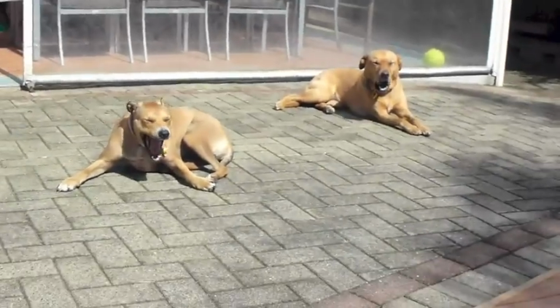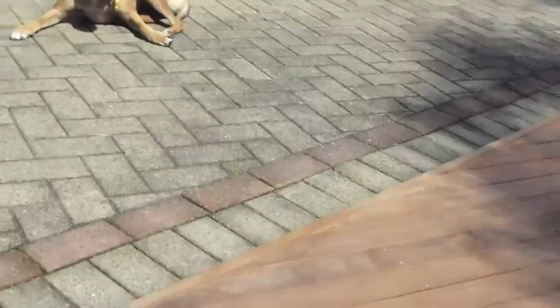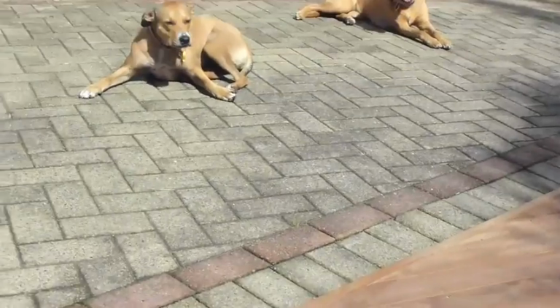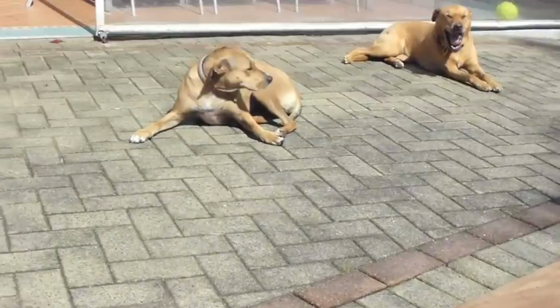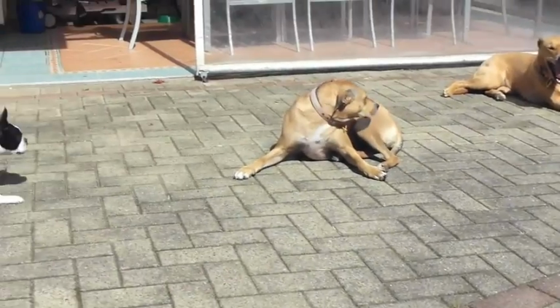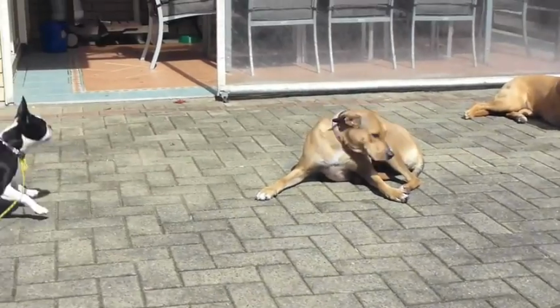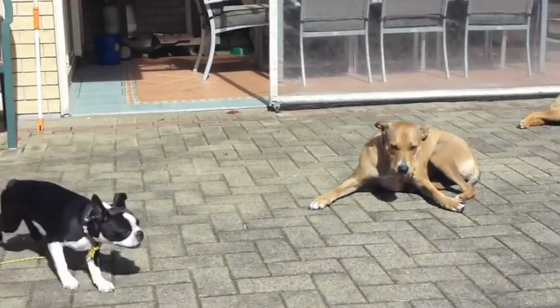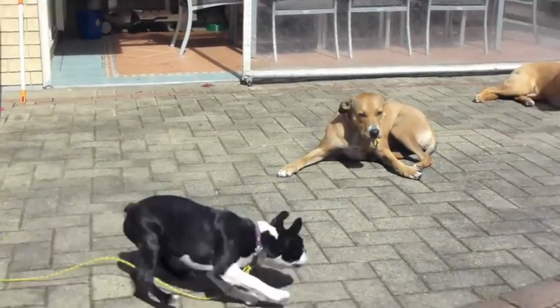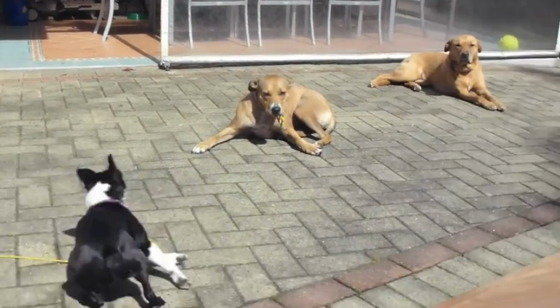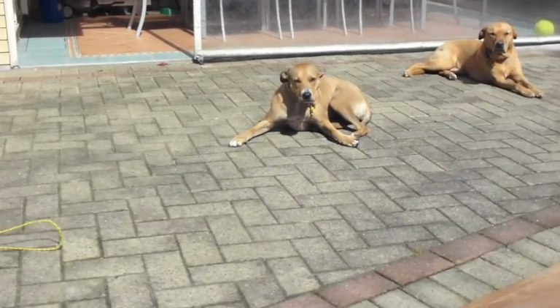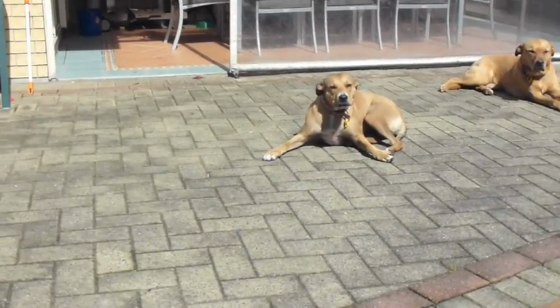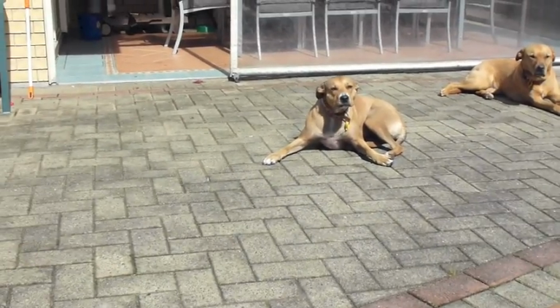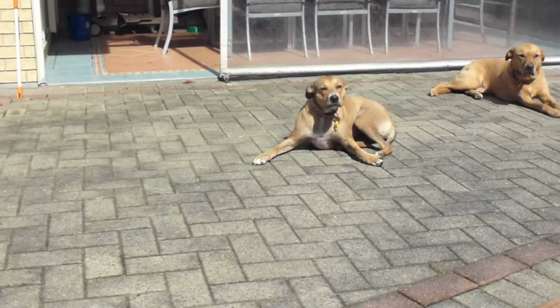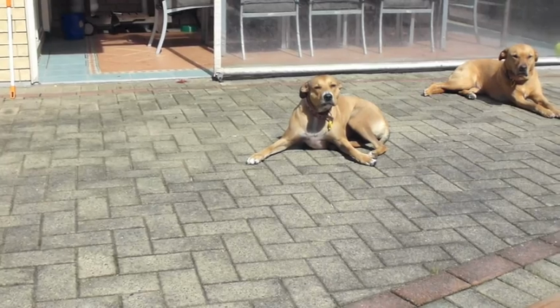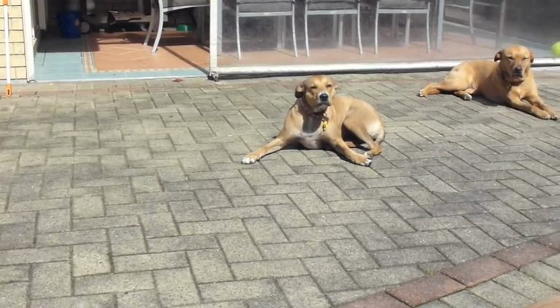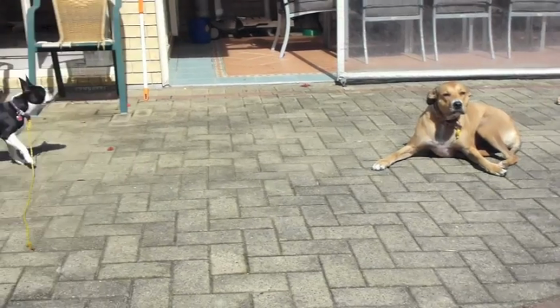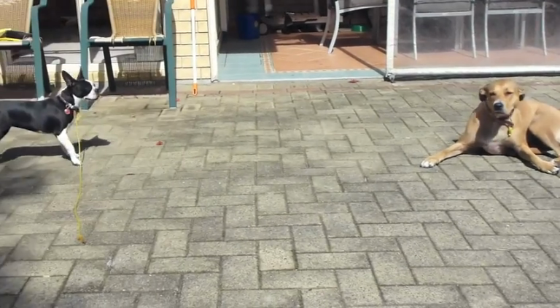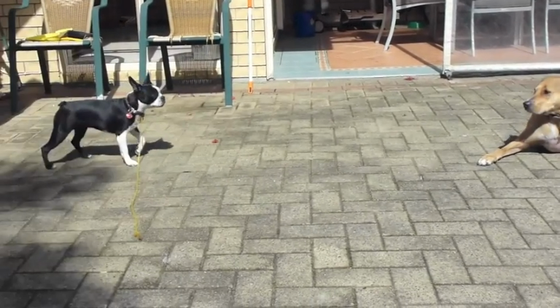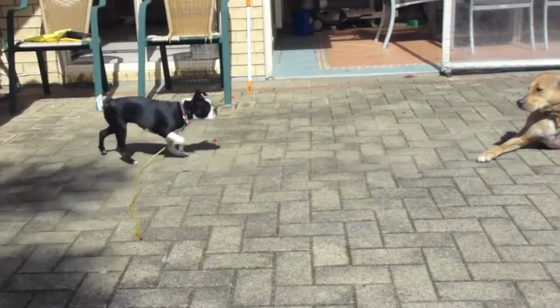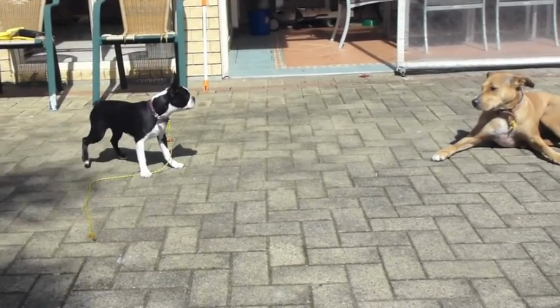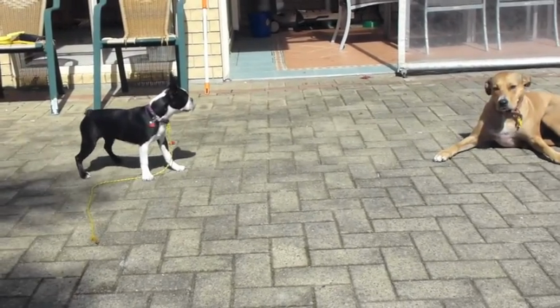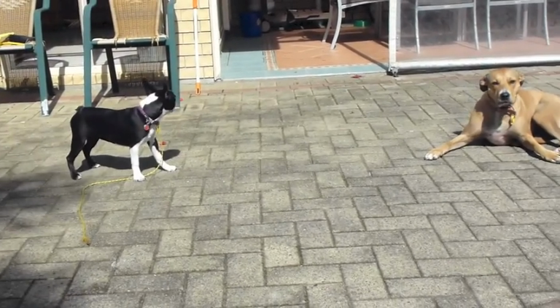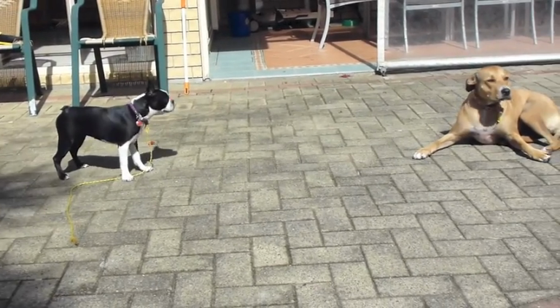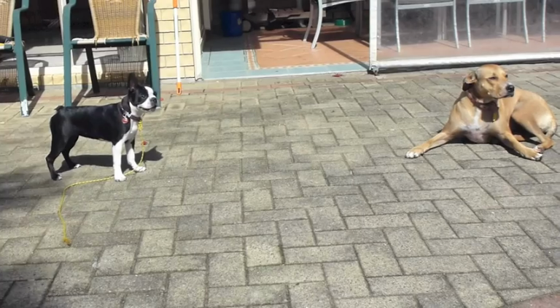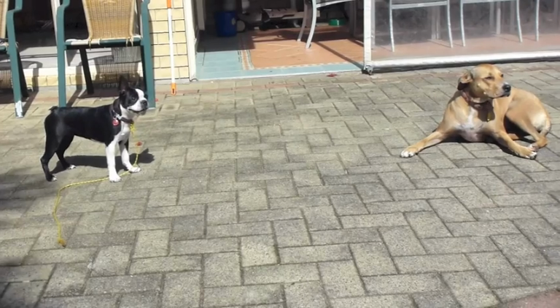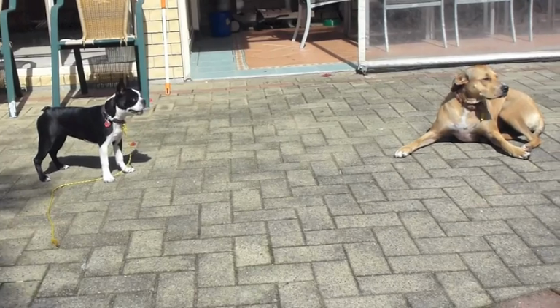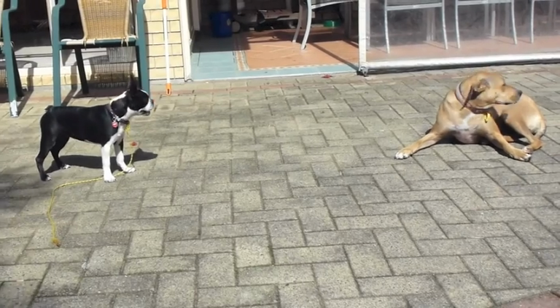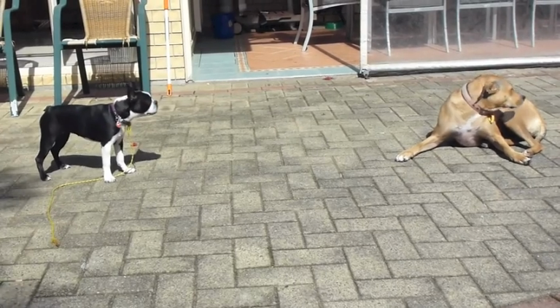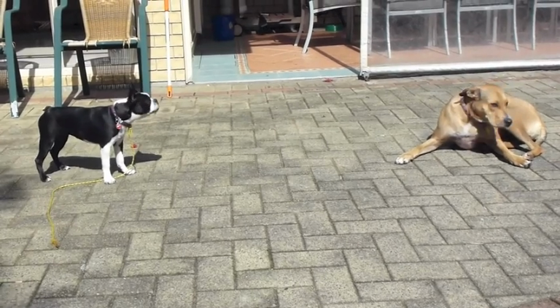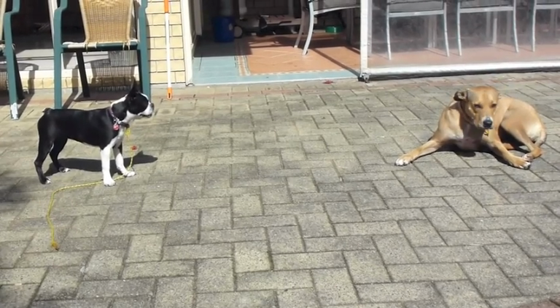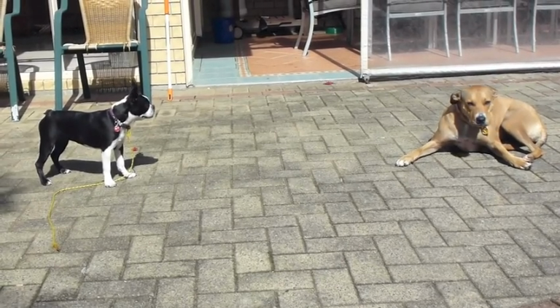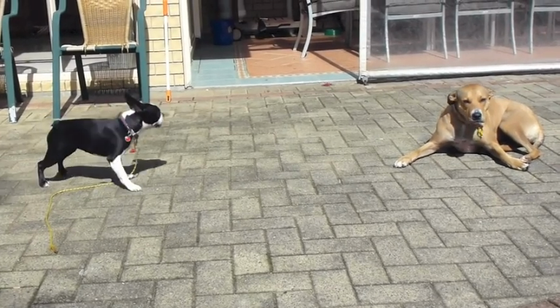Hi there, Doggy Dan here from TheOnlineDogTrainer.com. This little video really just catches how my dogs calm down 5-month-old Bella, a little barking Boston Terrier.